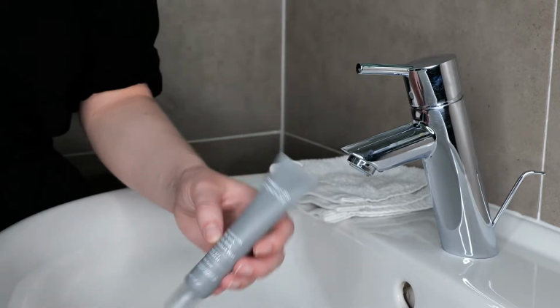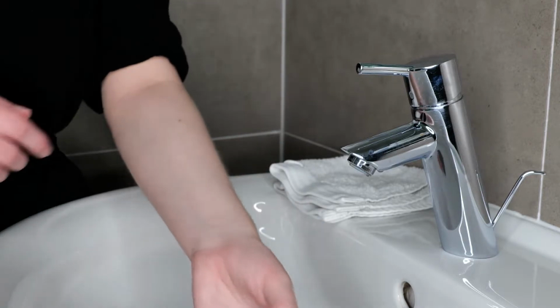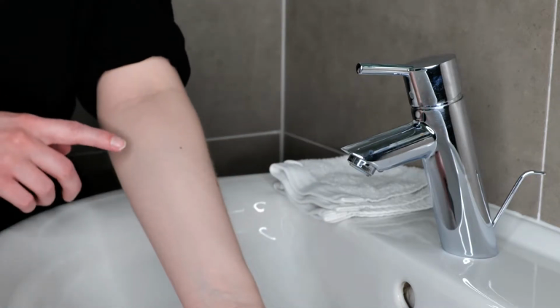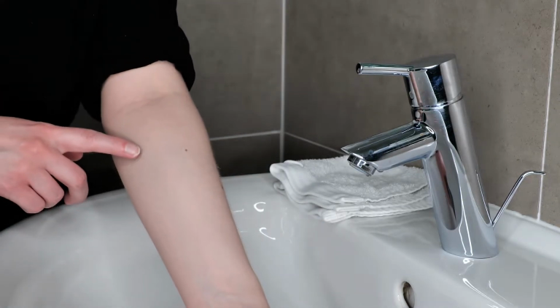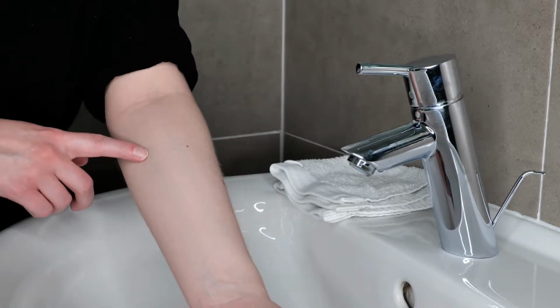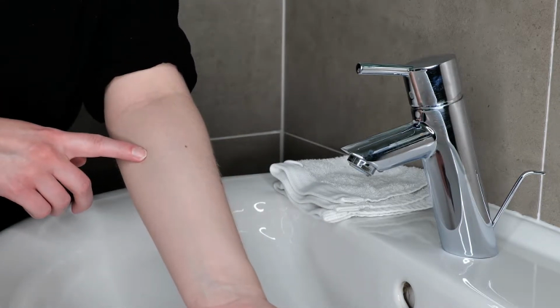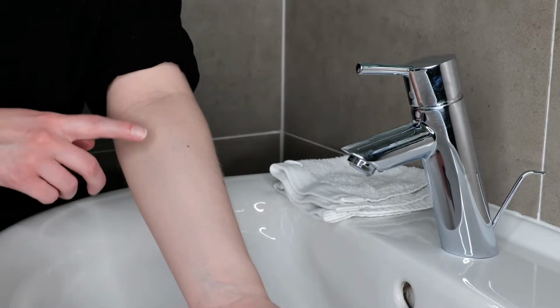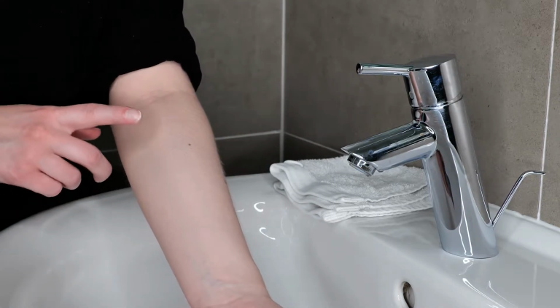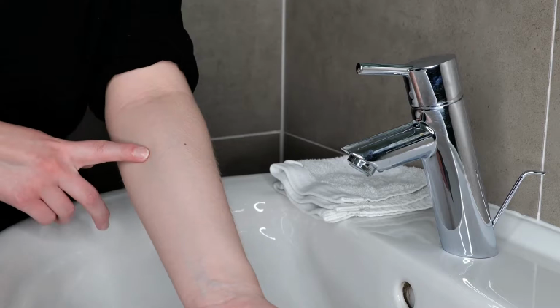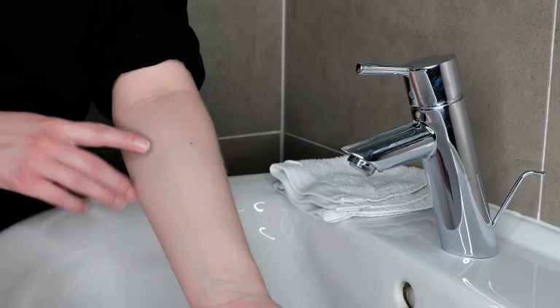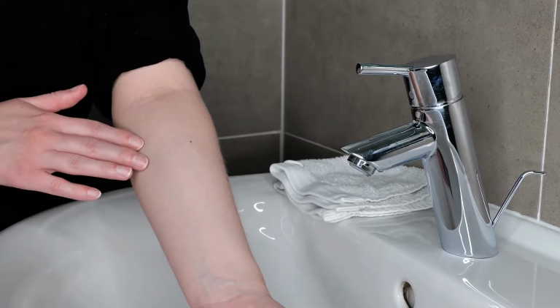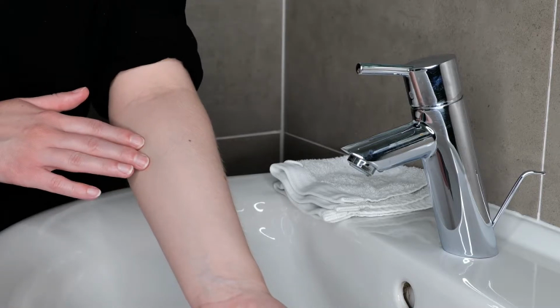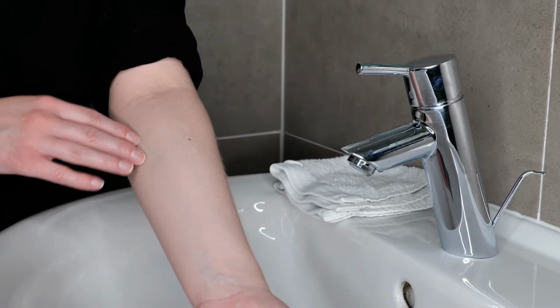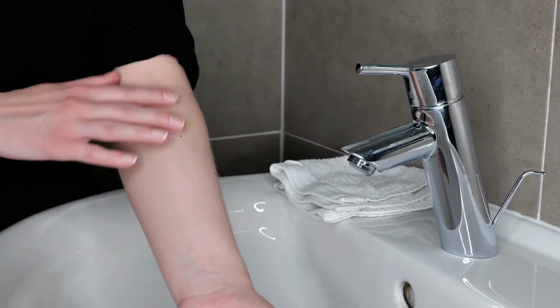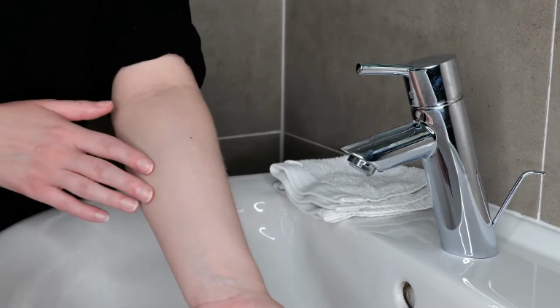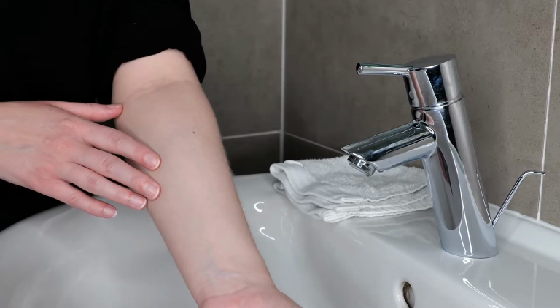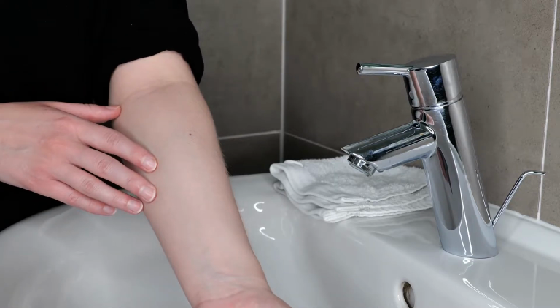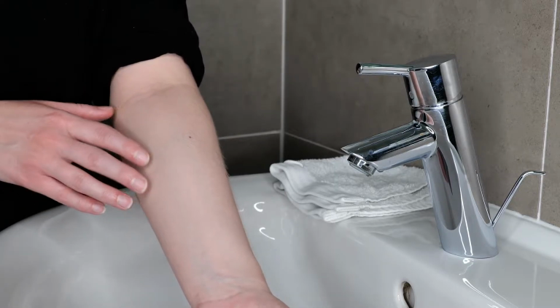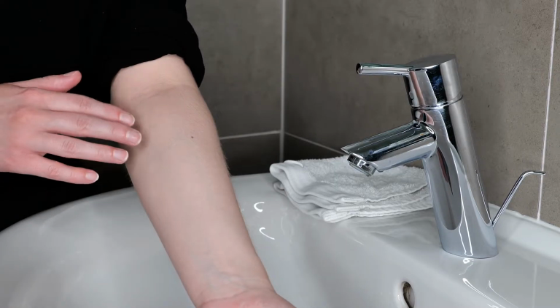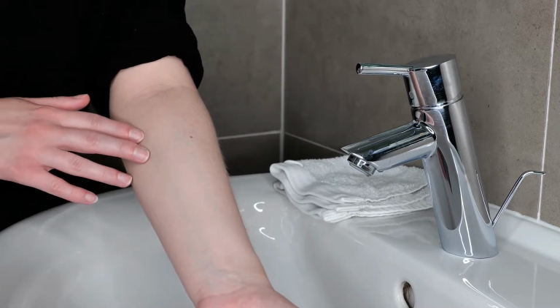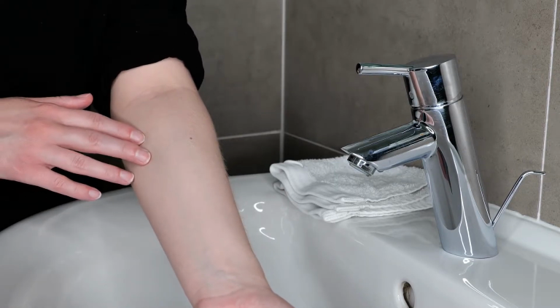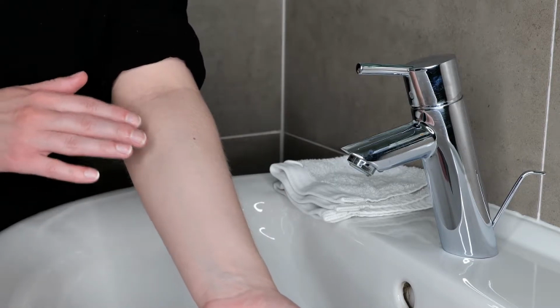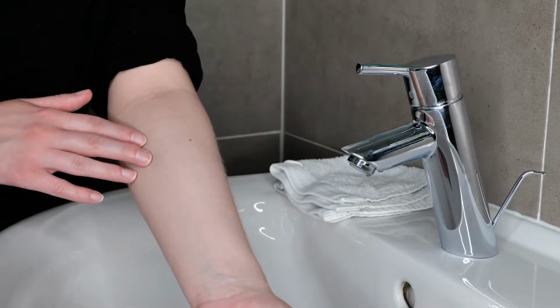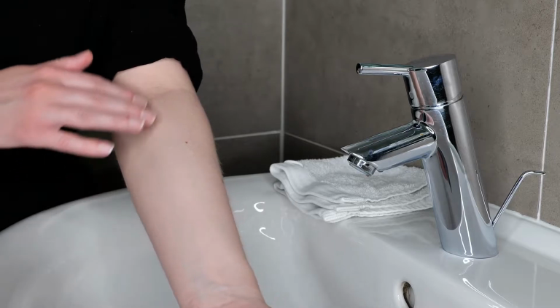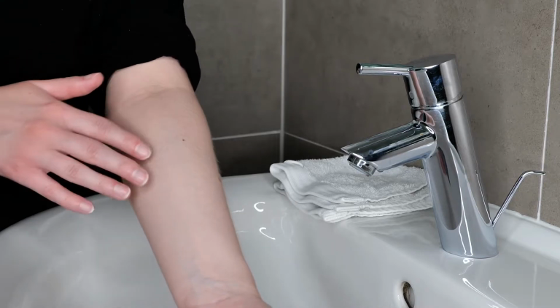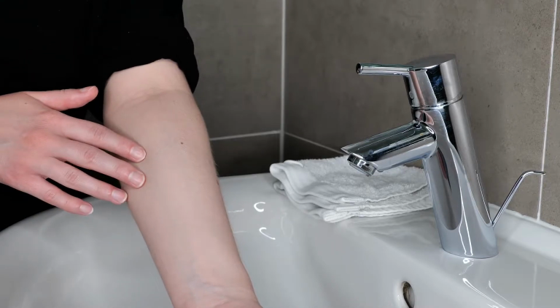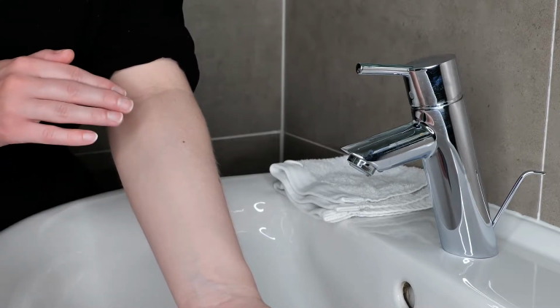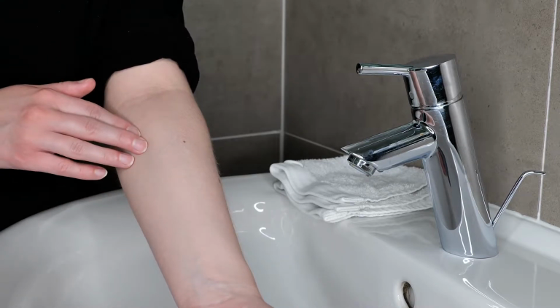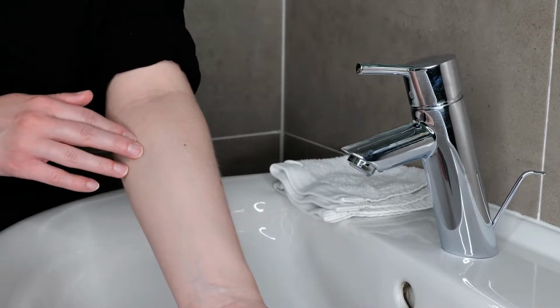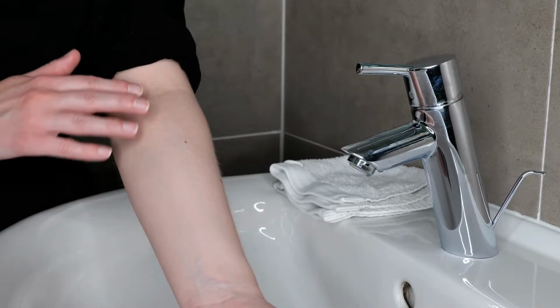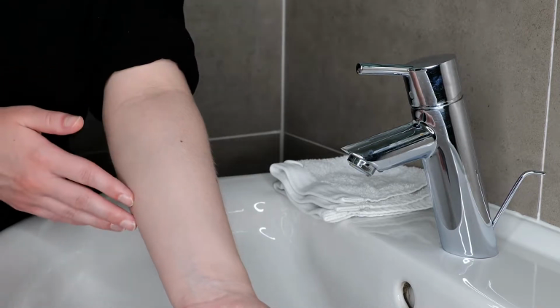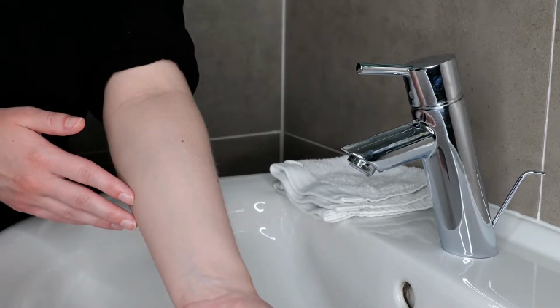We are going to do the patch test on the upper forearm. Make sure that this area is clean and dry. If that's not the case, use a mild soap, wash the area, rinse it, and pat the skin dry.